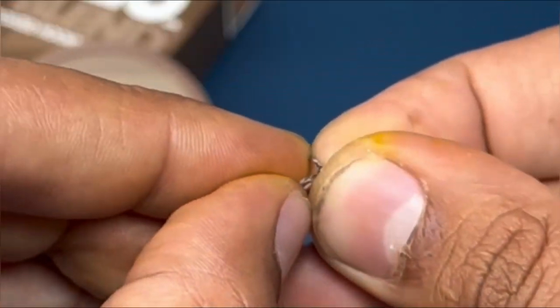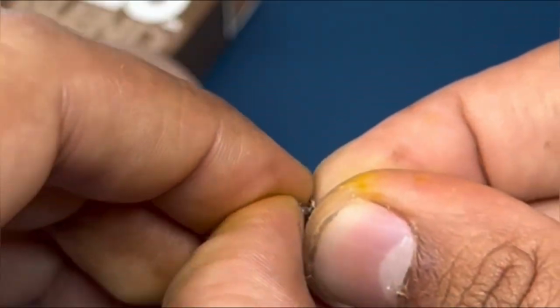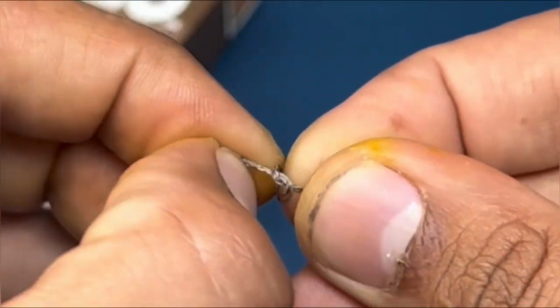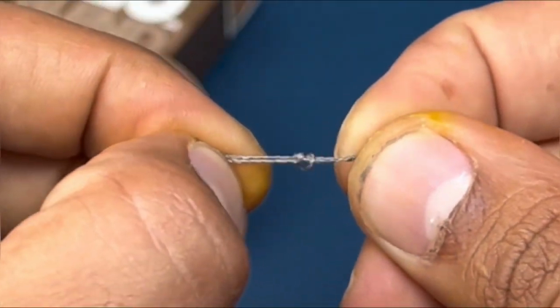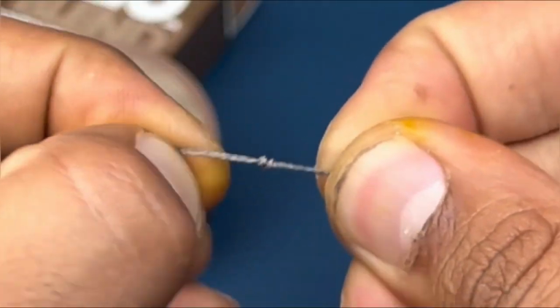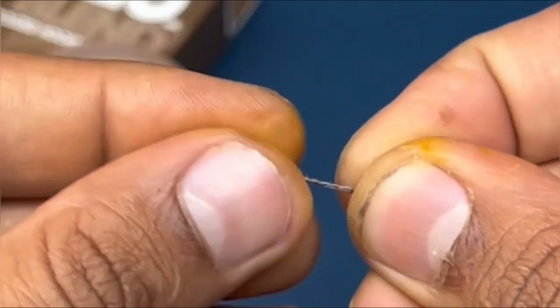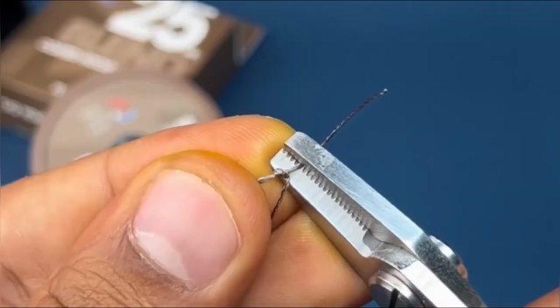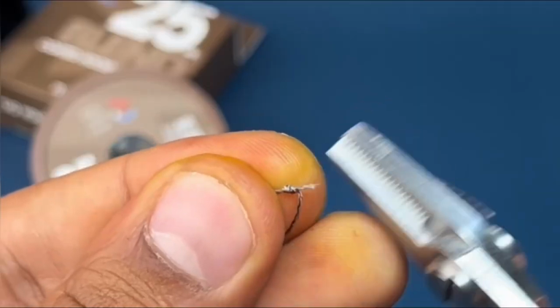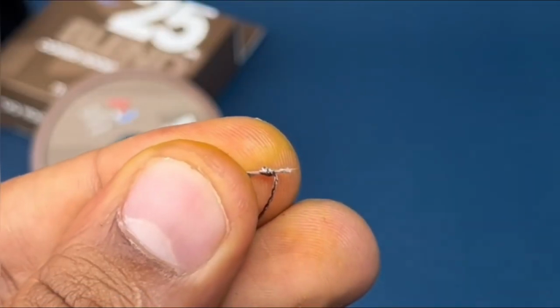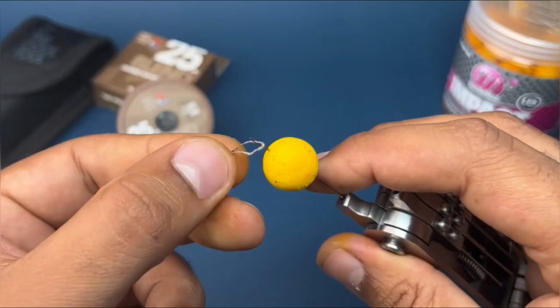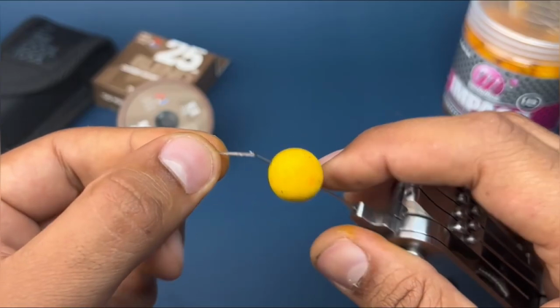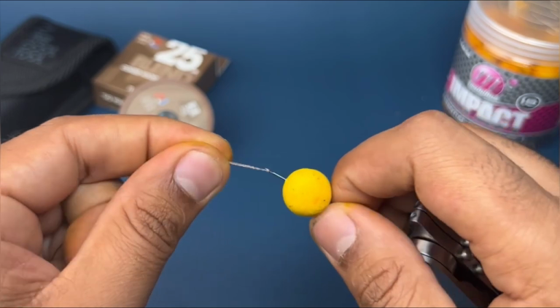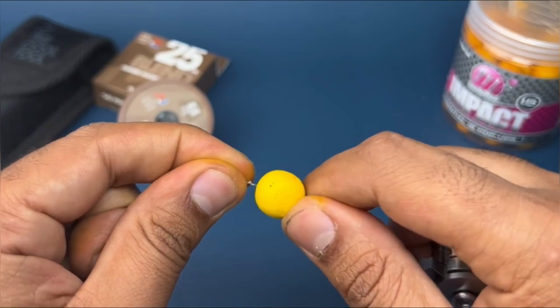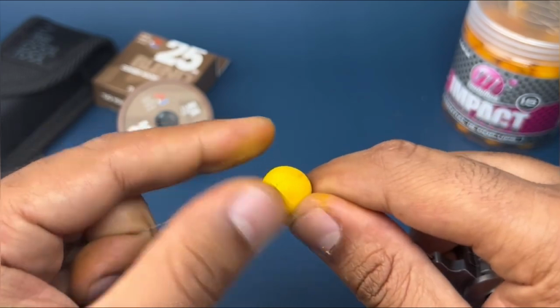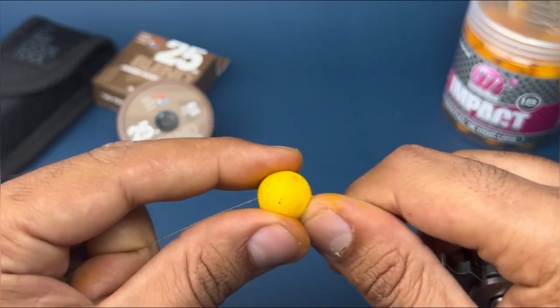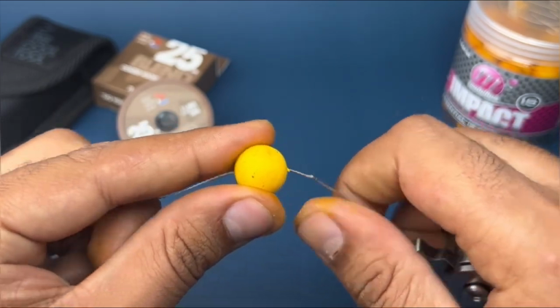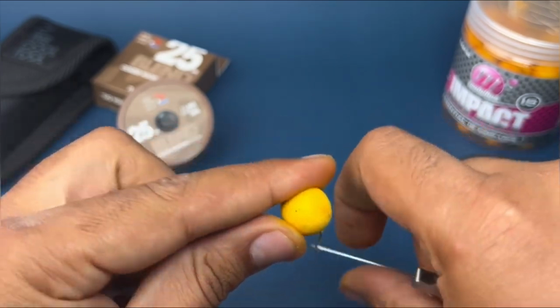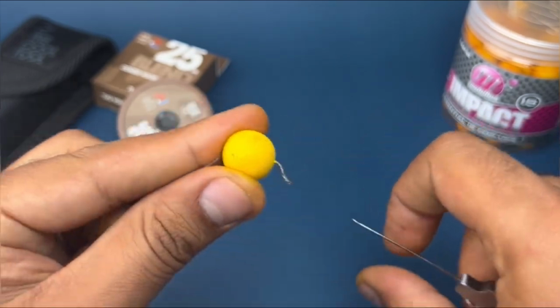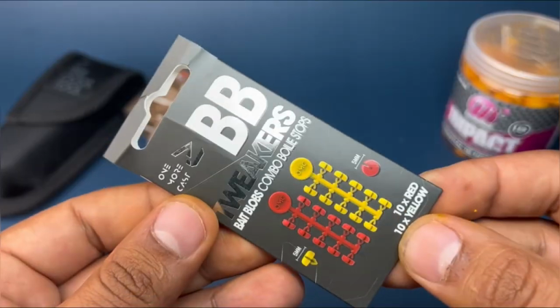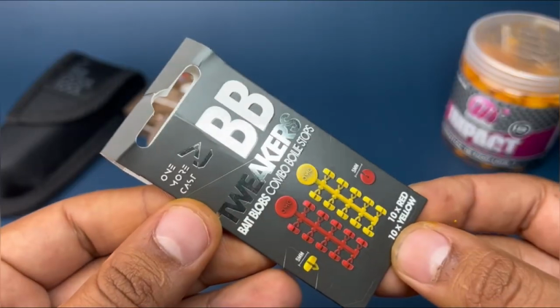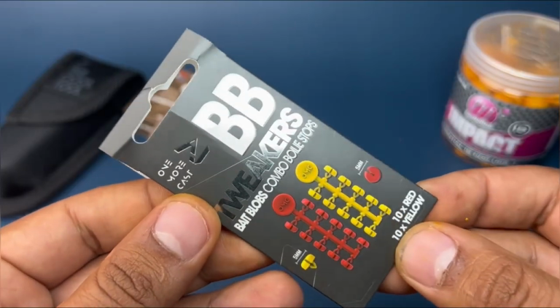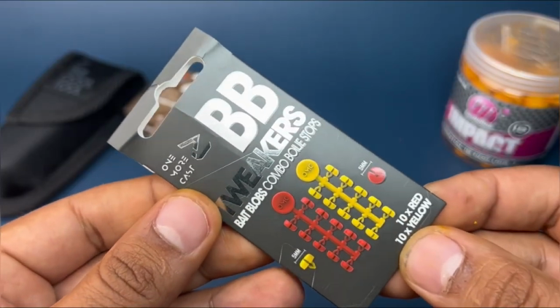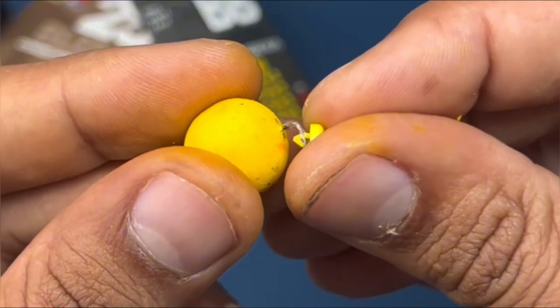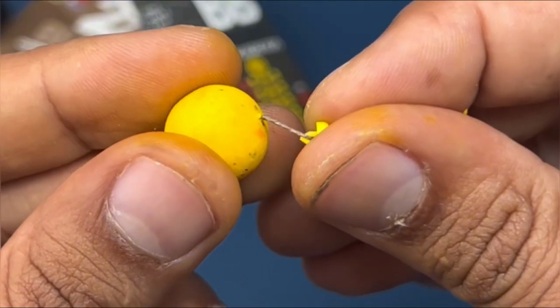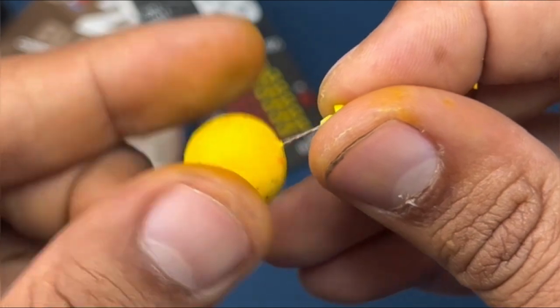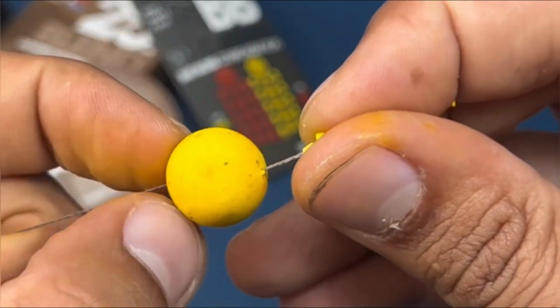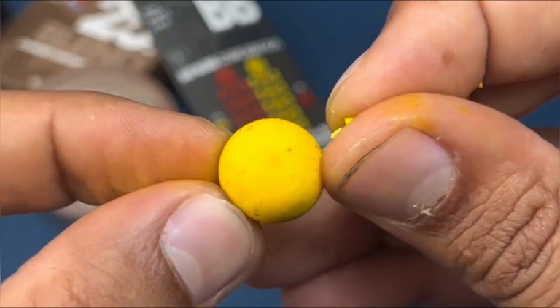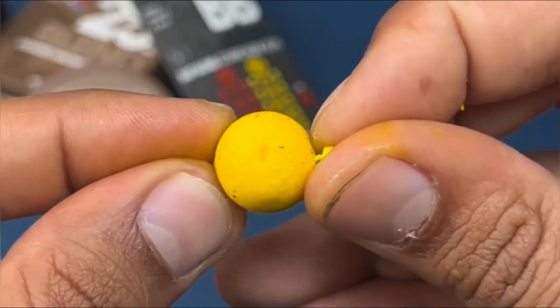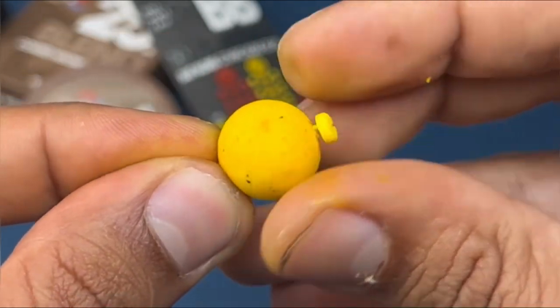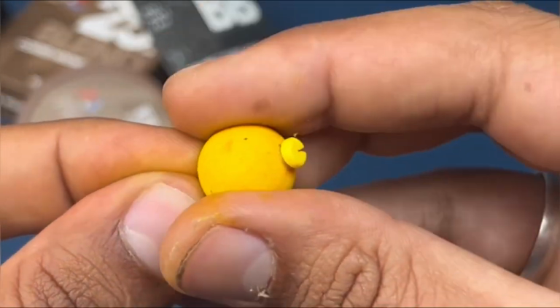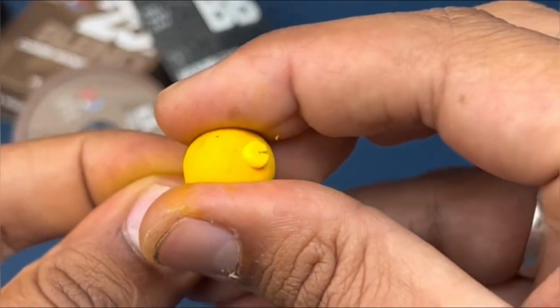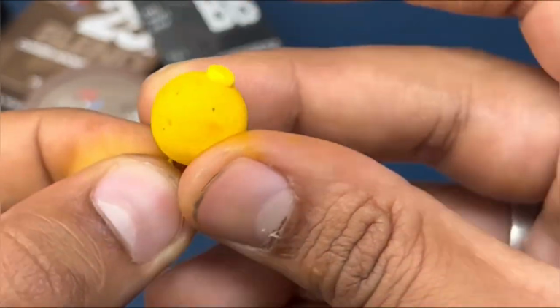Once you form the loop, trim the tag end. Take your boilie — hopefully a nice higher track soak one — put that on the hair and then use the bait blob to secure the bait in place.